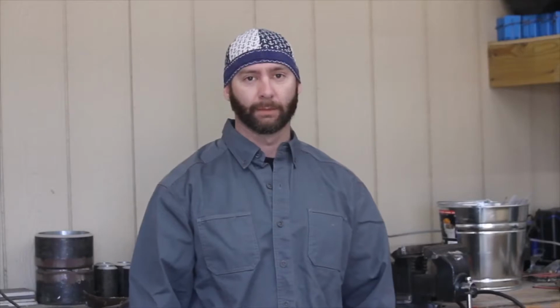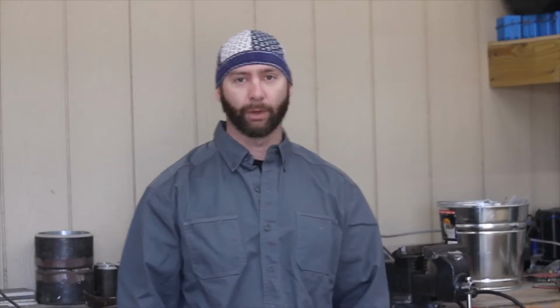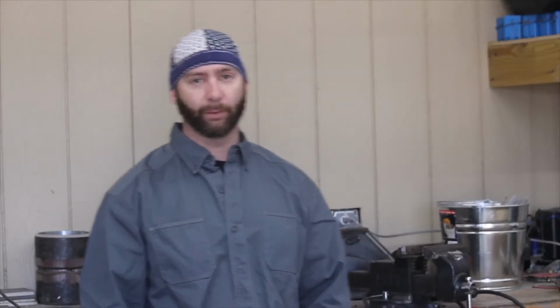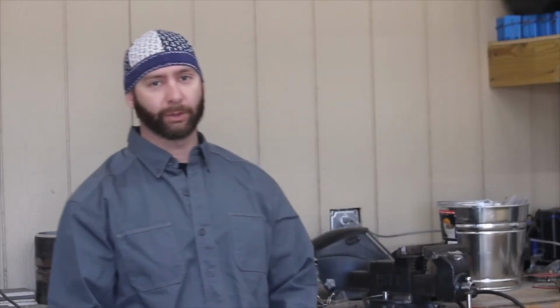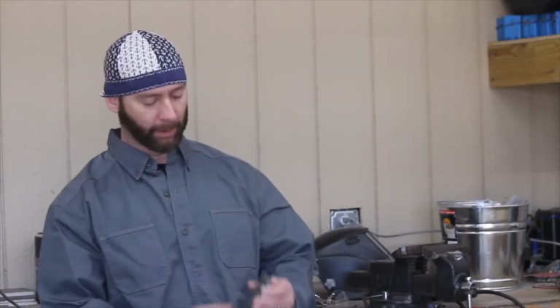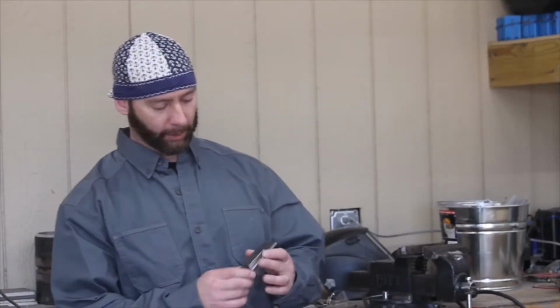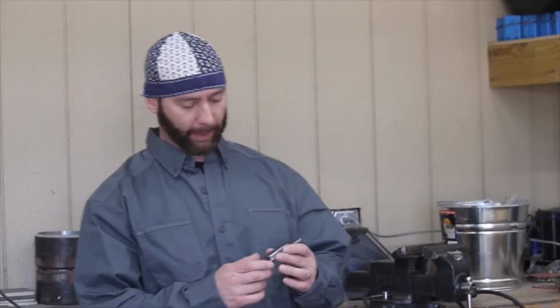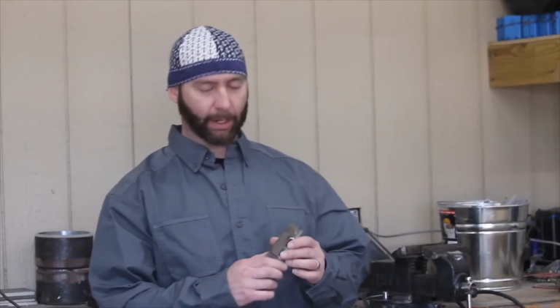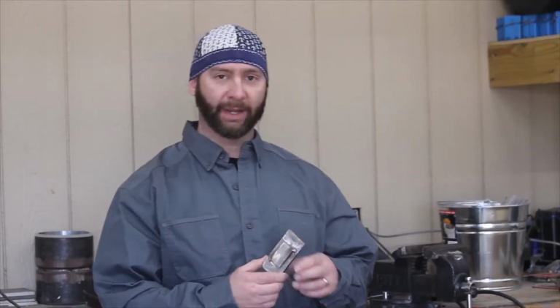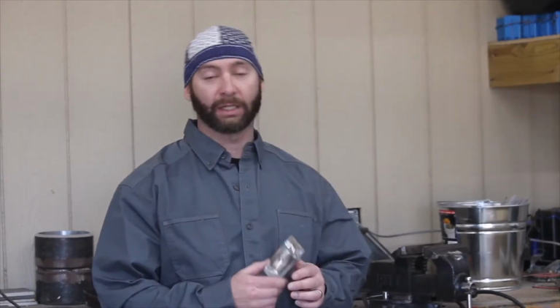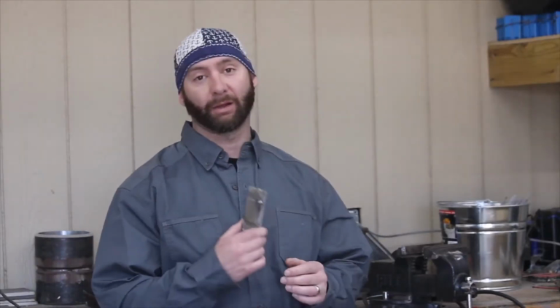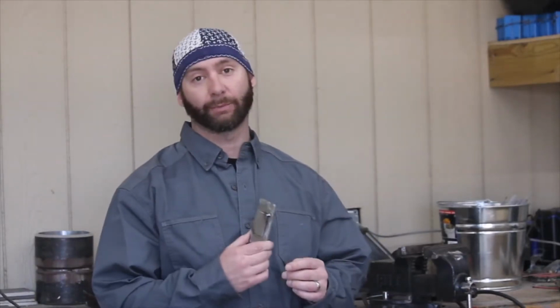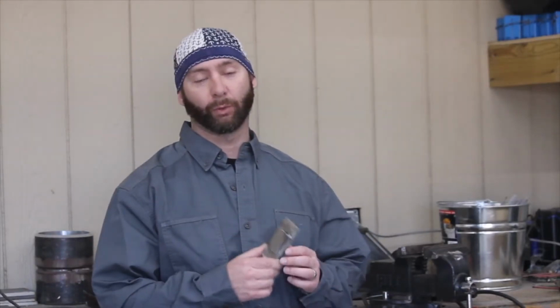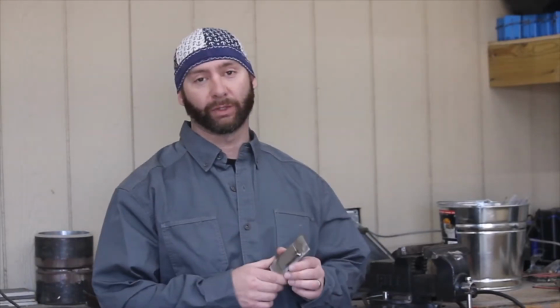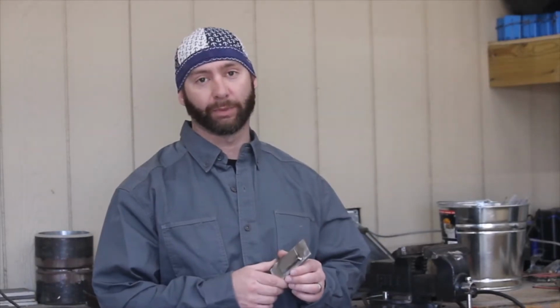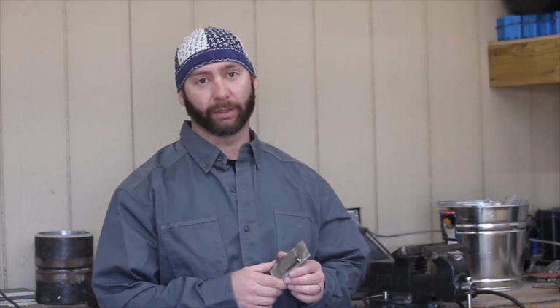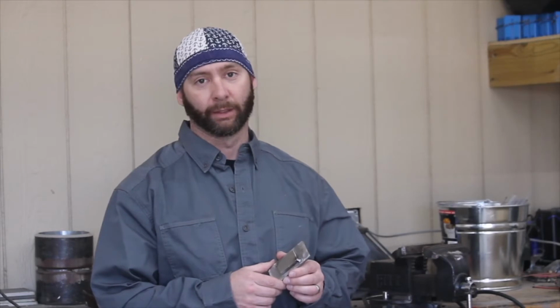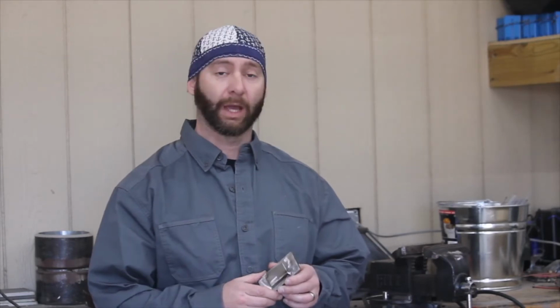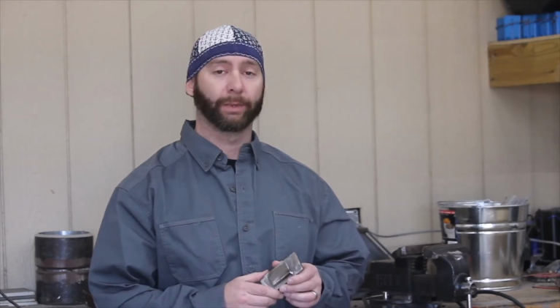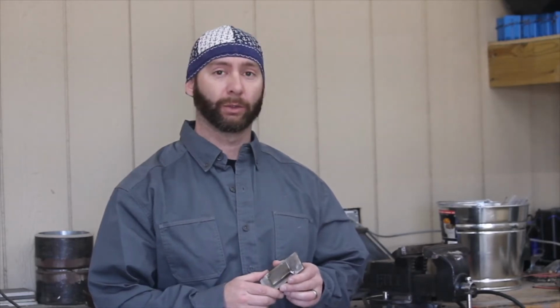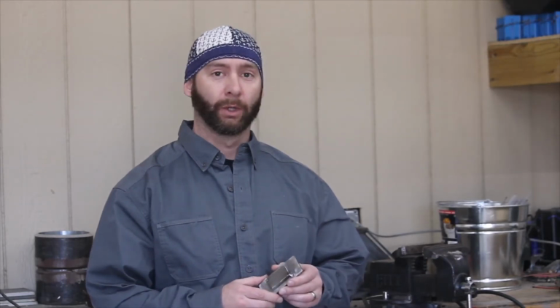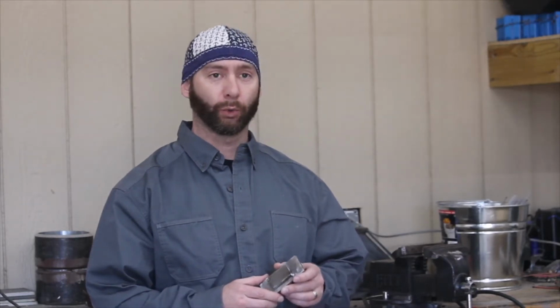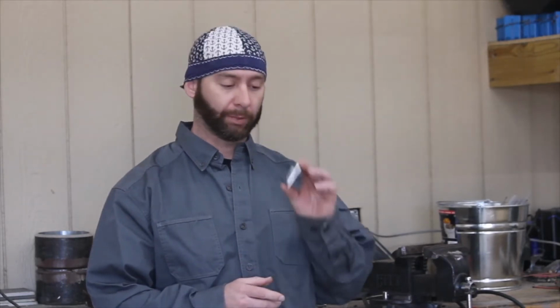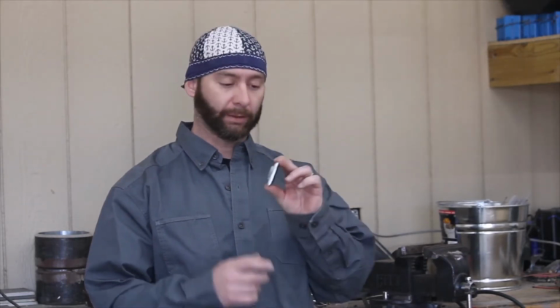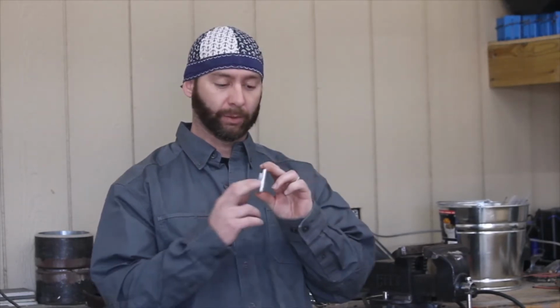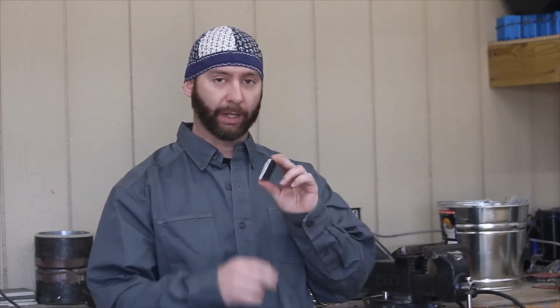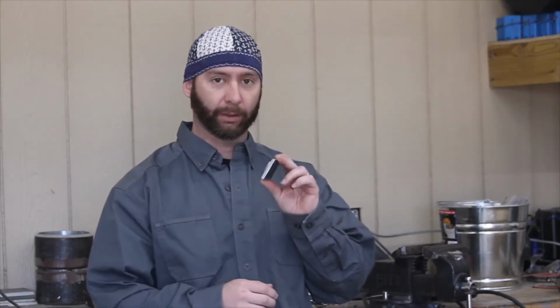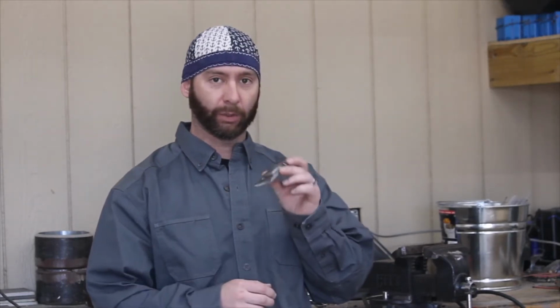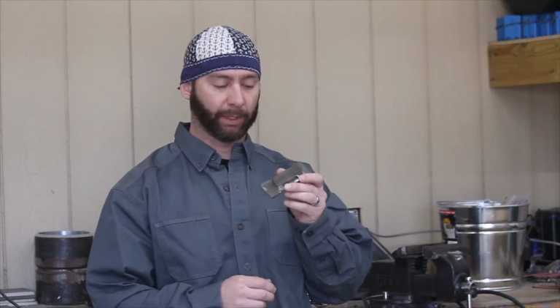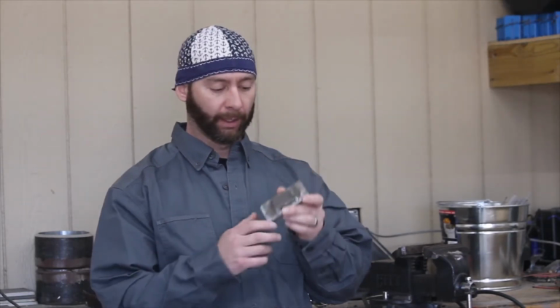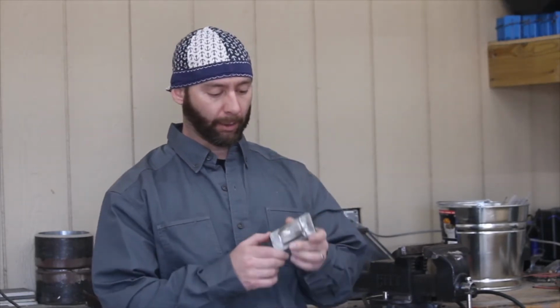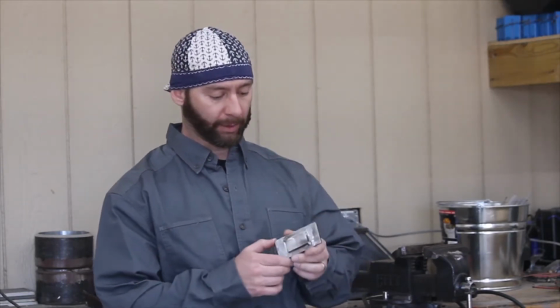Hey, welcome to GetWeldSoon. I had a comment asking about lap joint welds in all positions. The guy wanted me to do quarter inch plate, which I got here, quarter inch plate, in all positions.